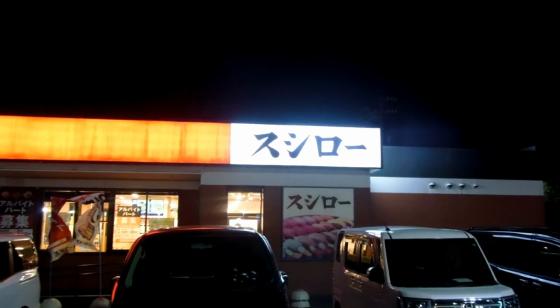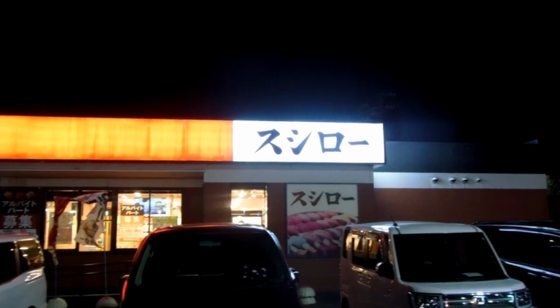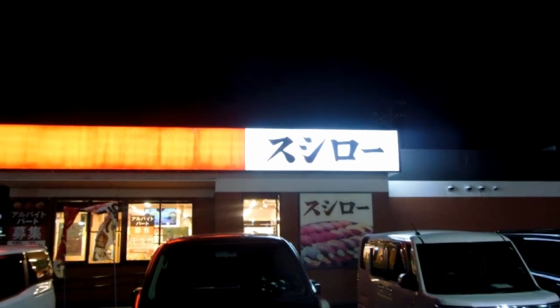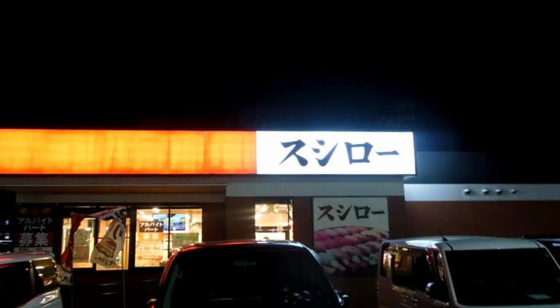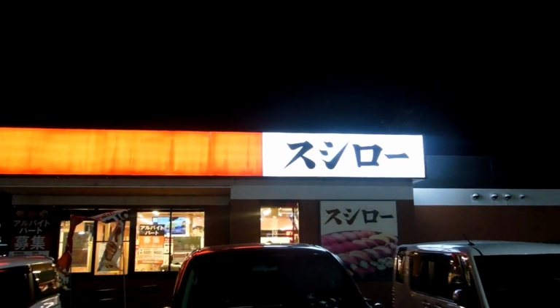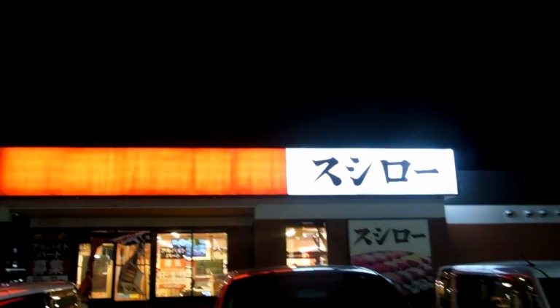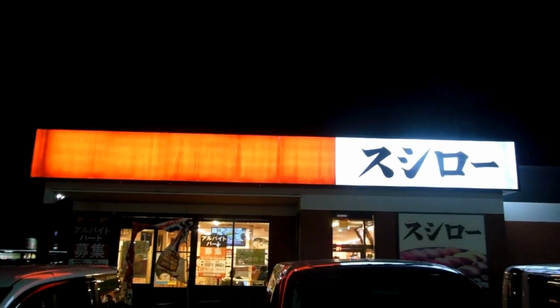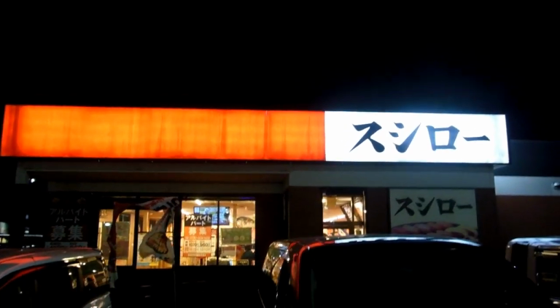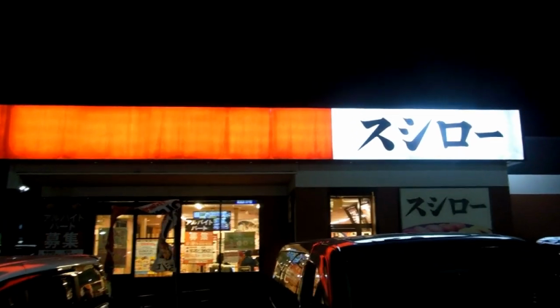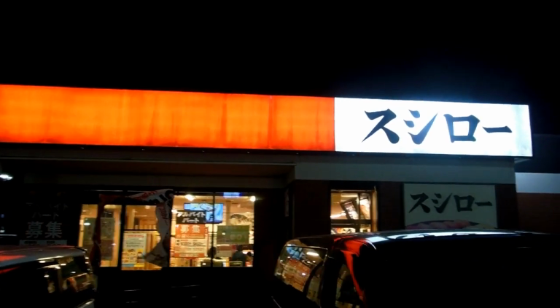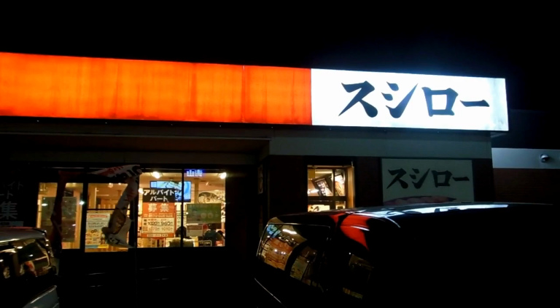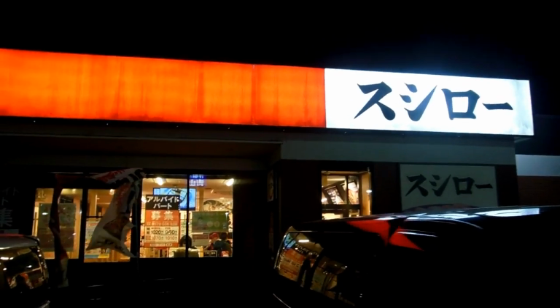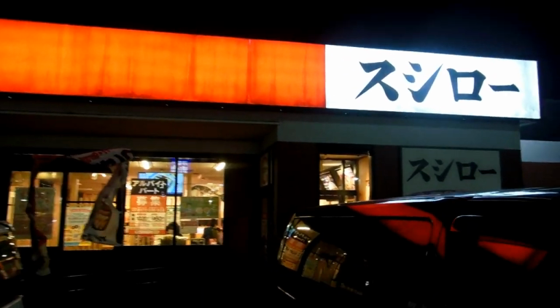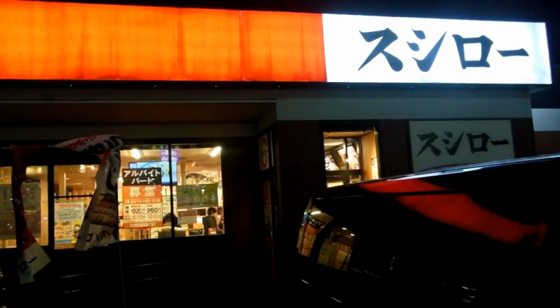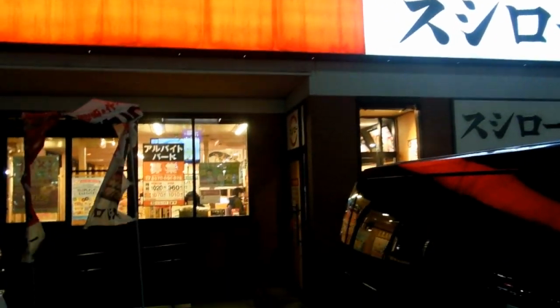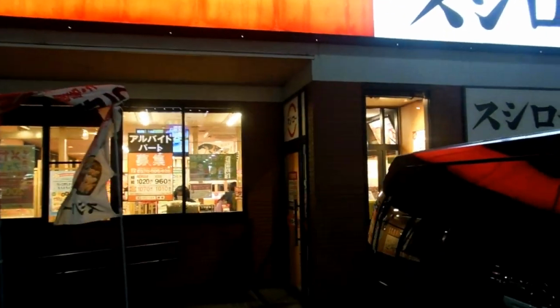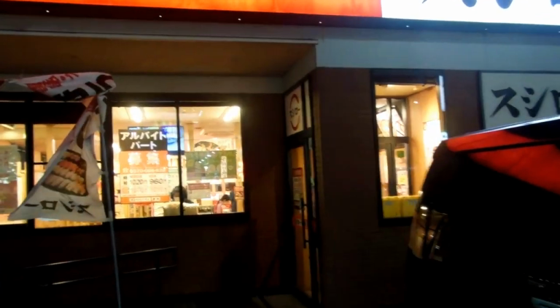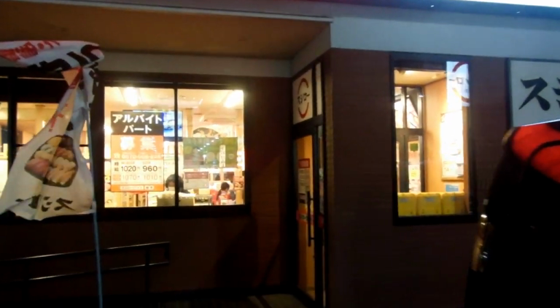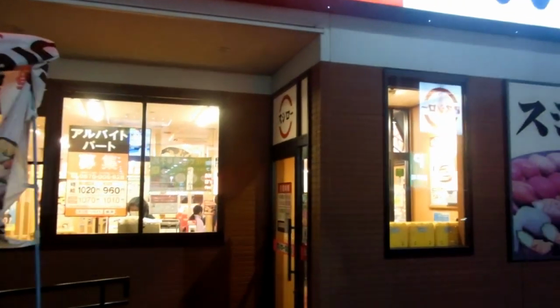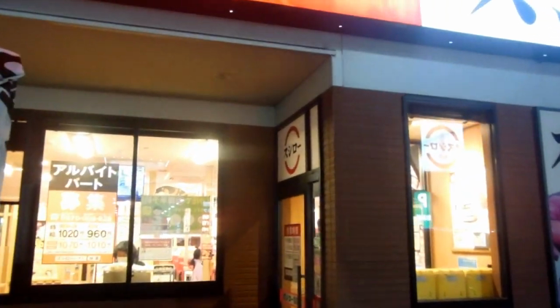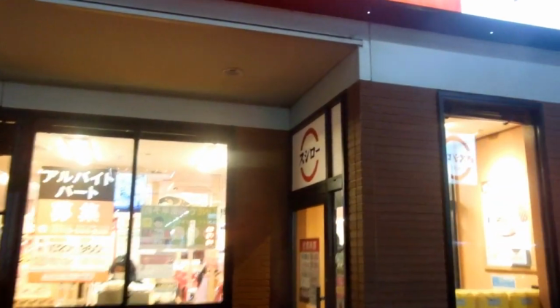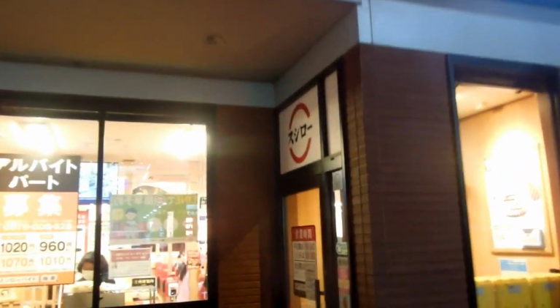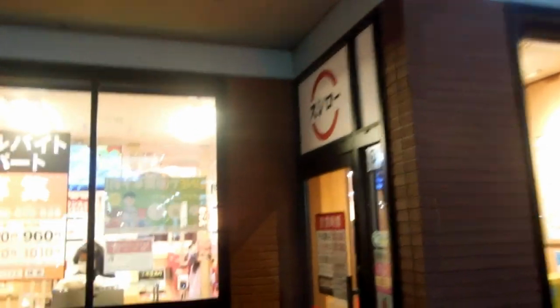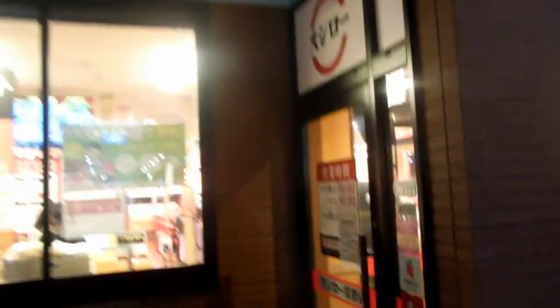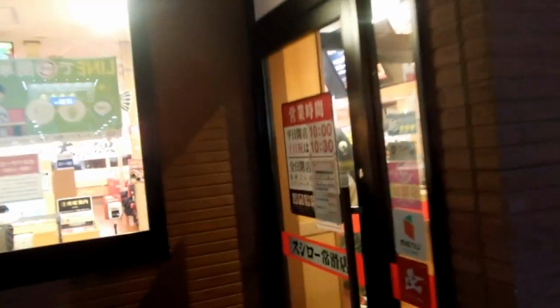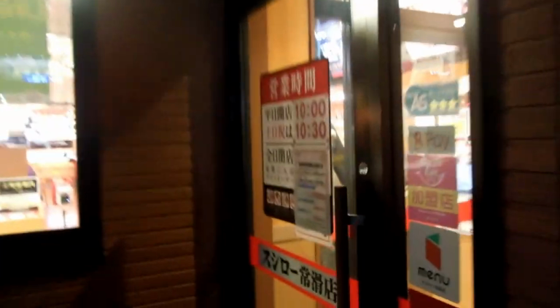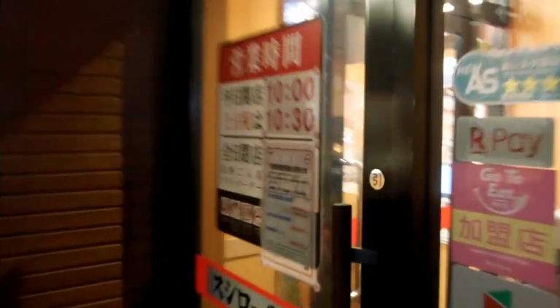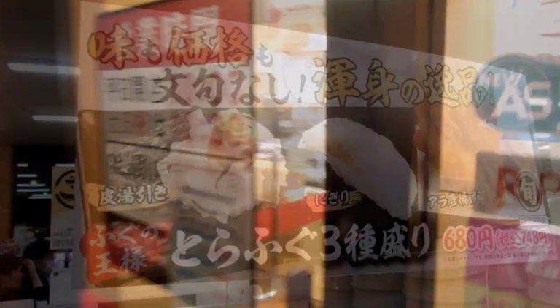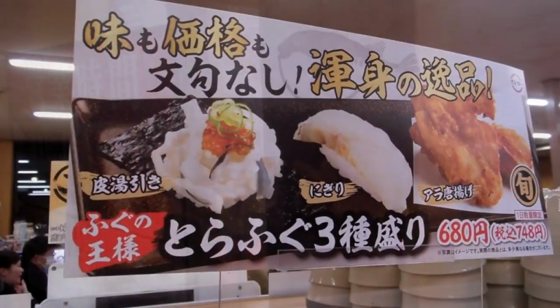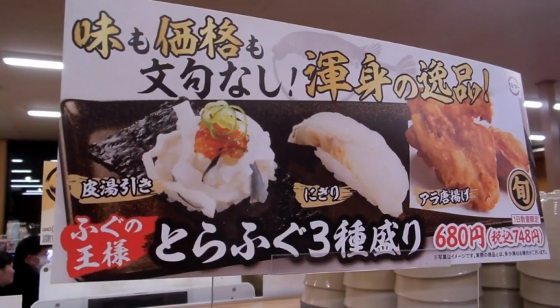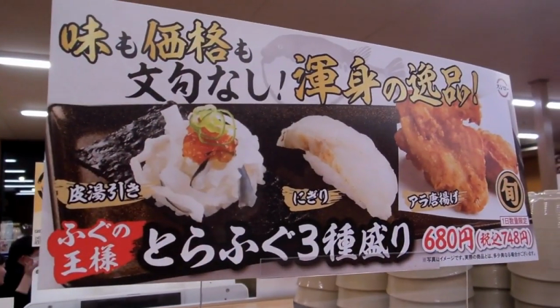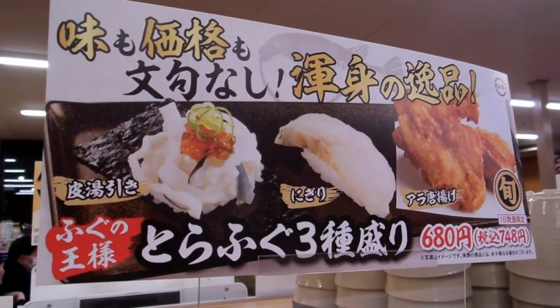Hey guys, another quick video for our food and eating in Japan playlist. One of our favorite places if we get a chance to go to dinner — Sushiro is one of our favorites. Good quality food and it's really cheap, about 108 yen a plate, so it's about a dollar.